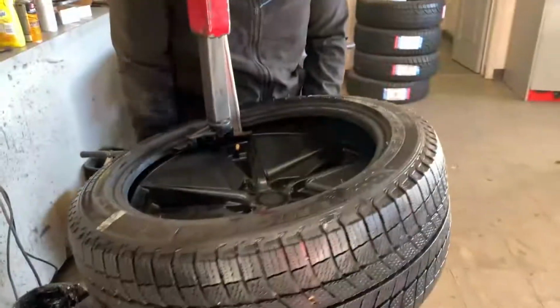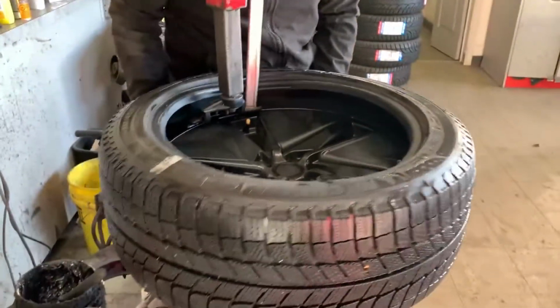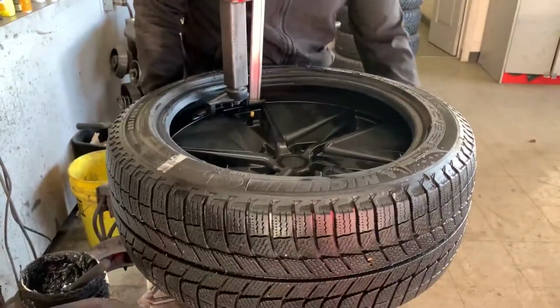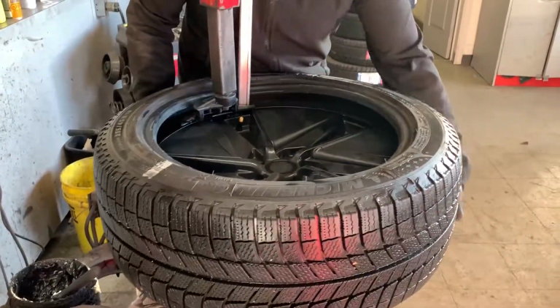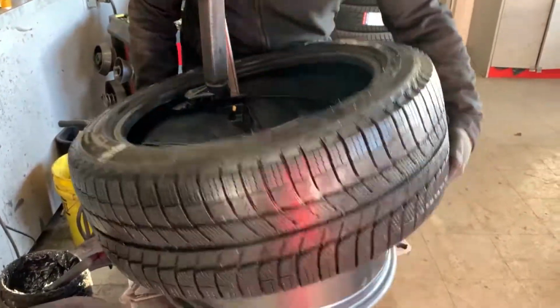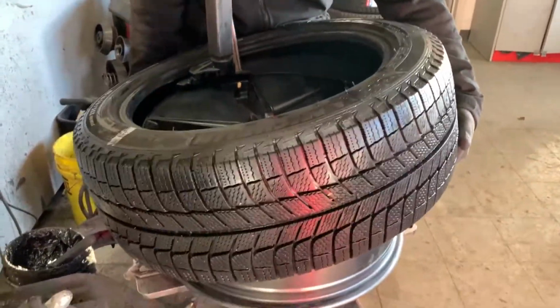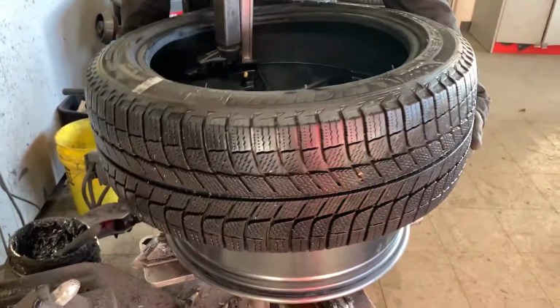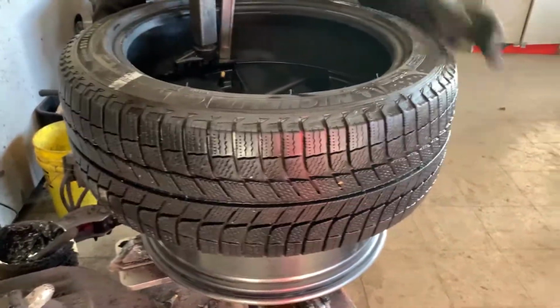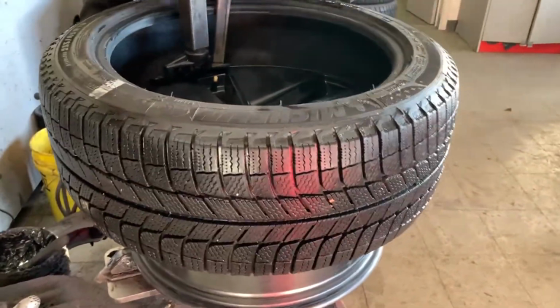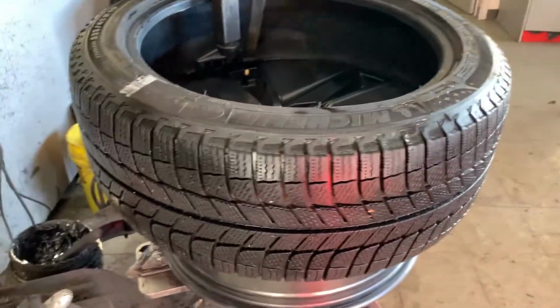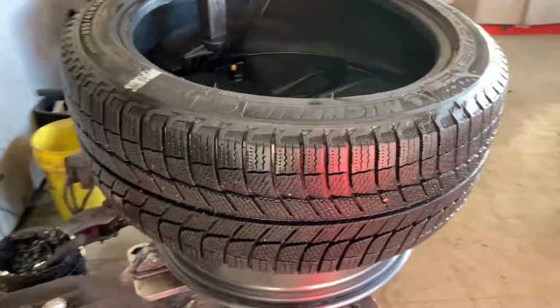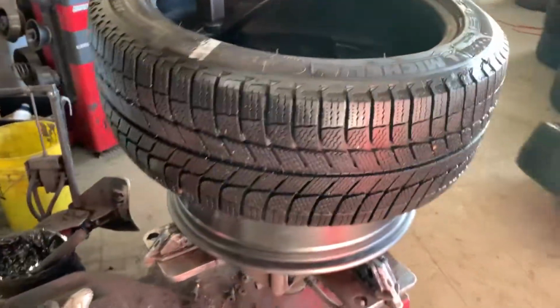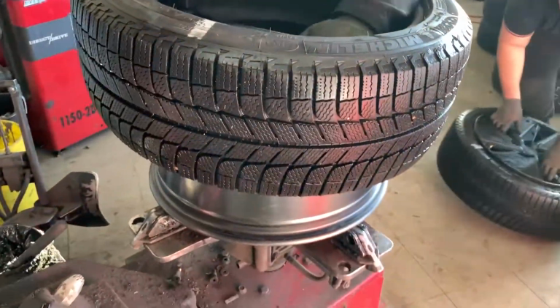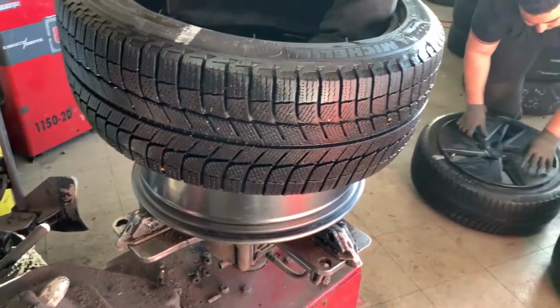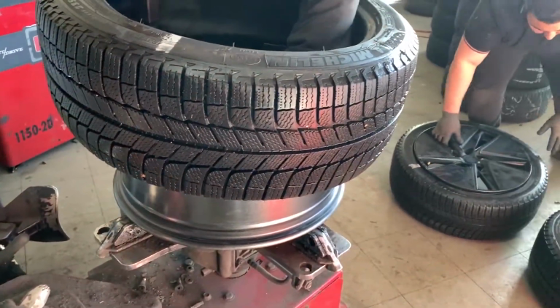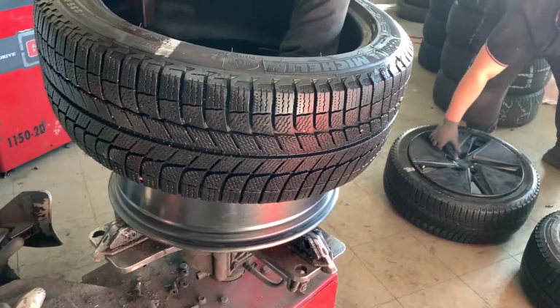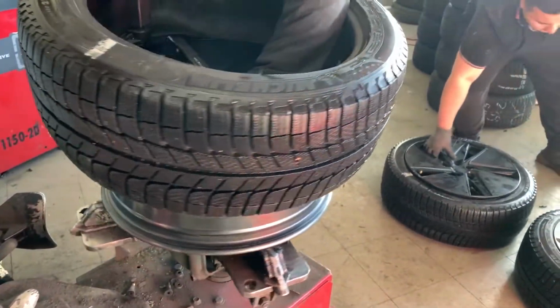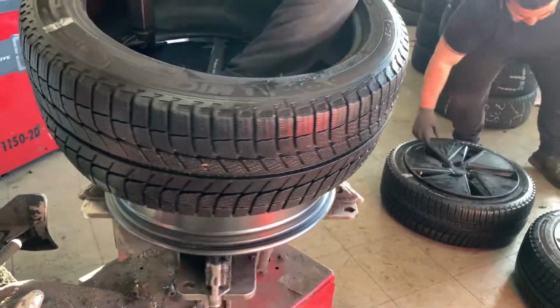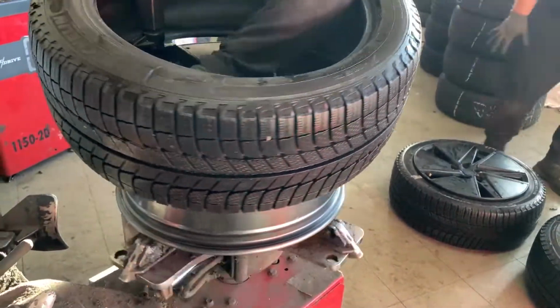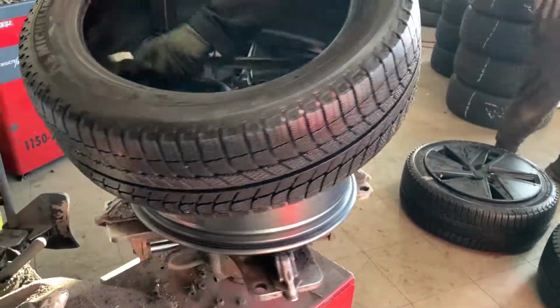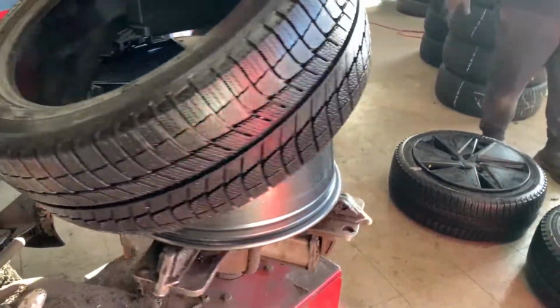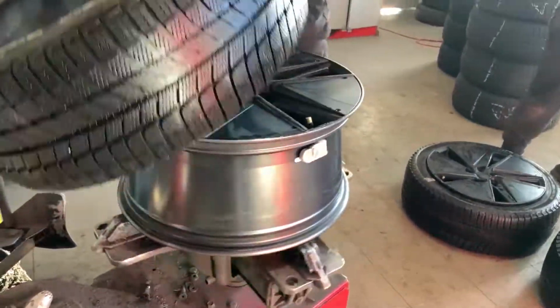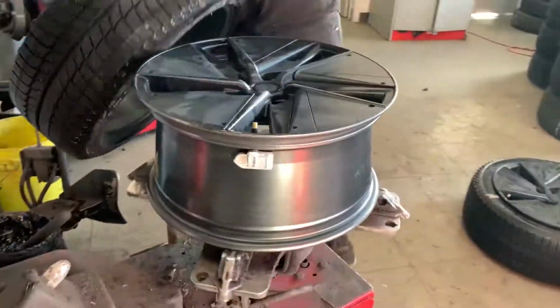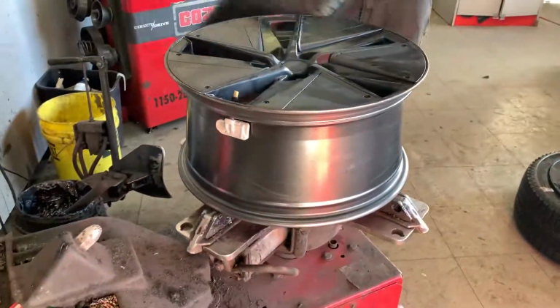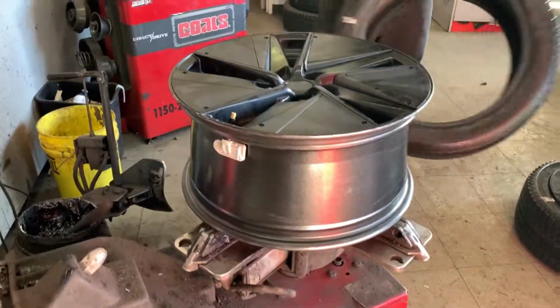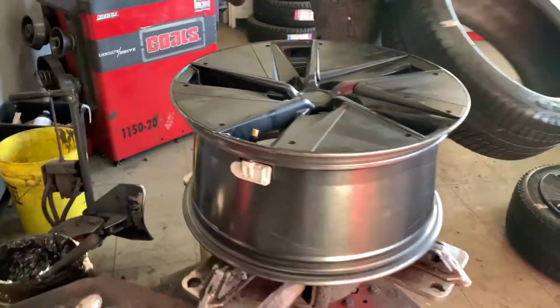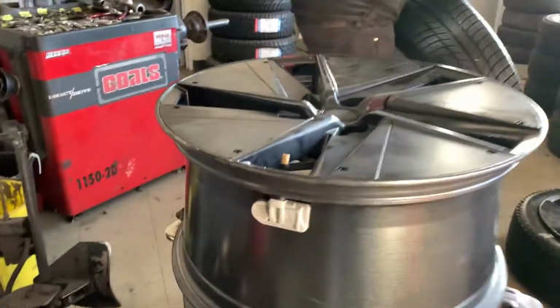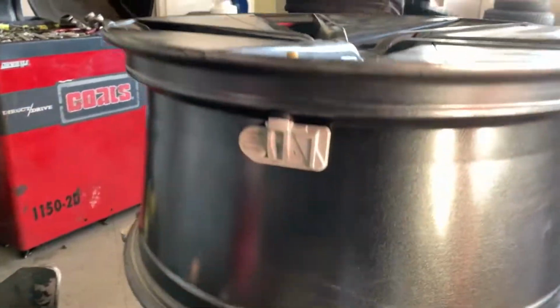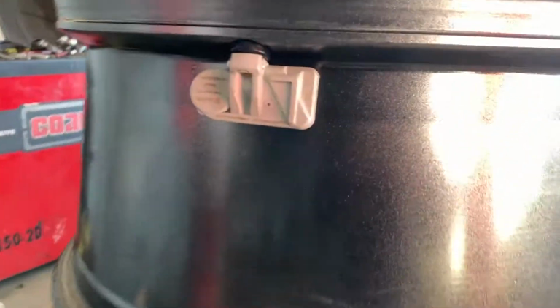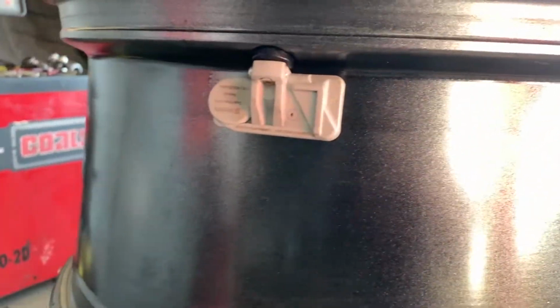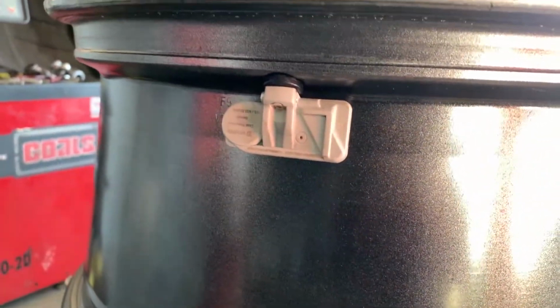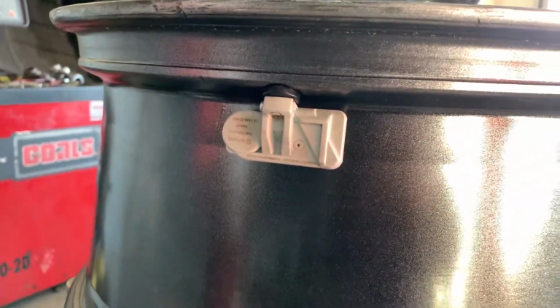The tire is almost off the rim pretty fast — these guys are working really quick. And that's the old TPMS right there.